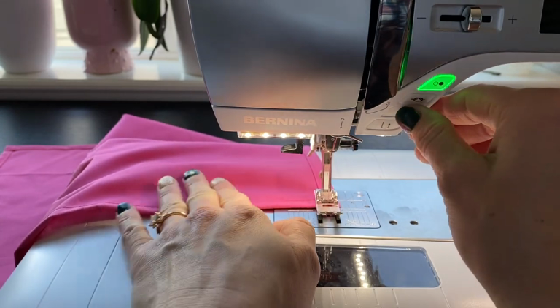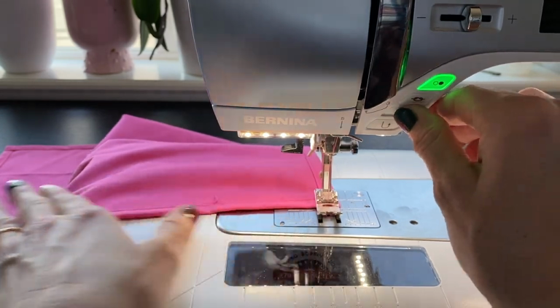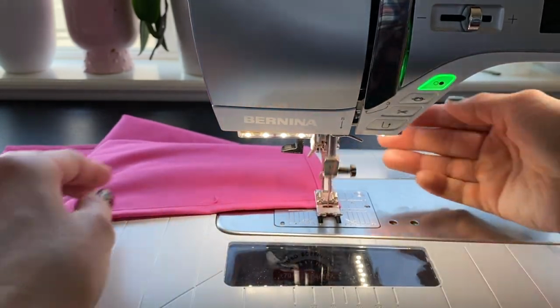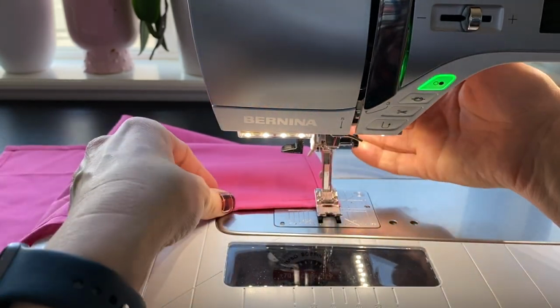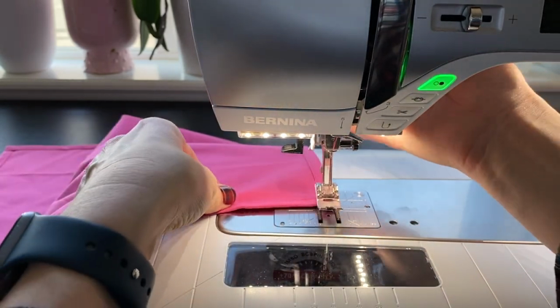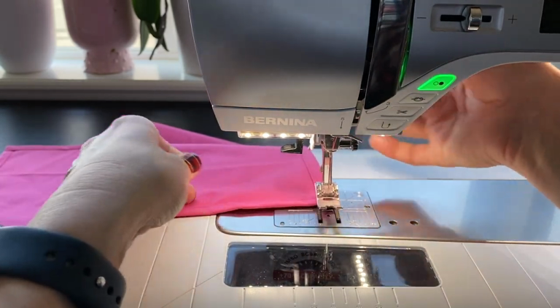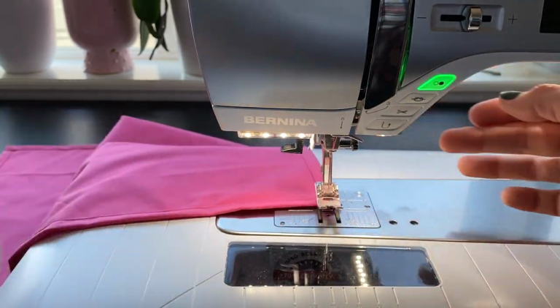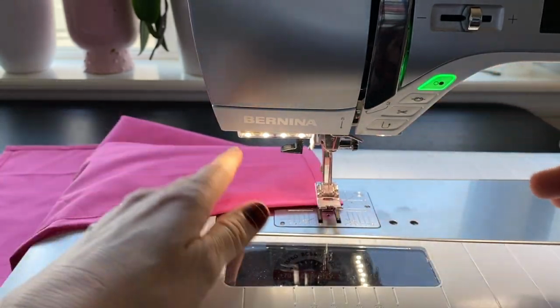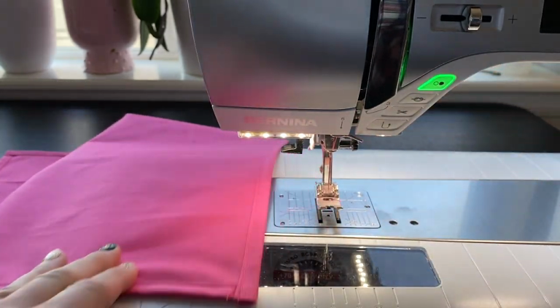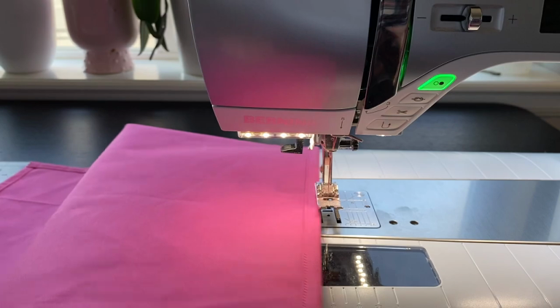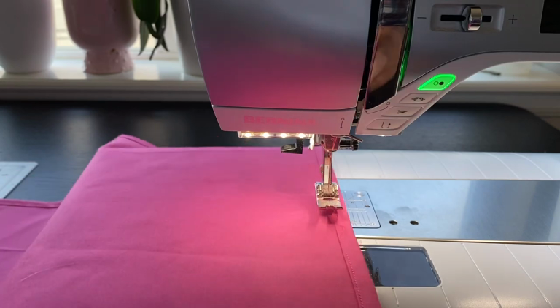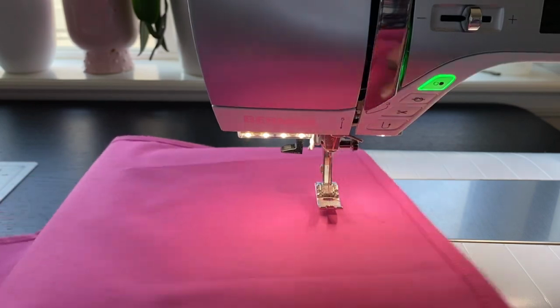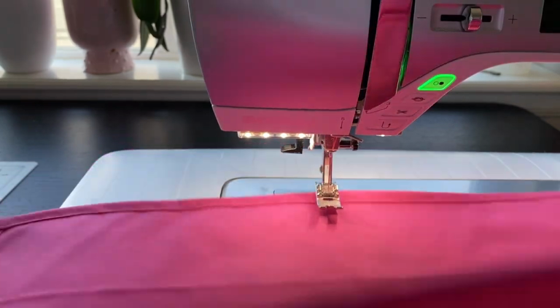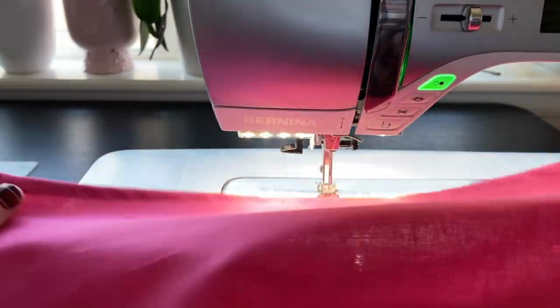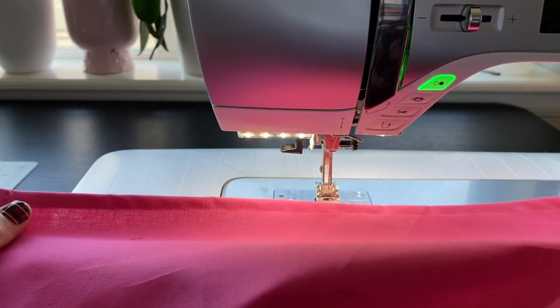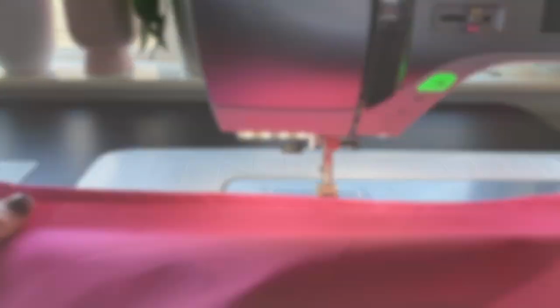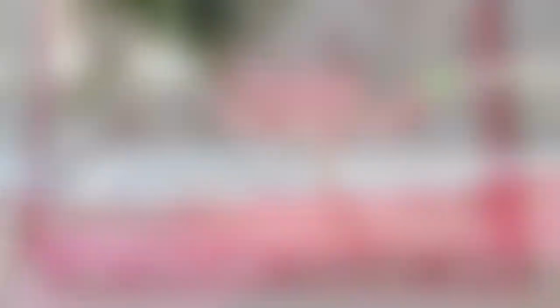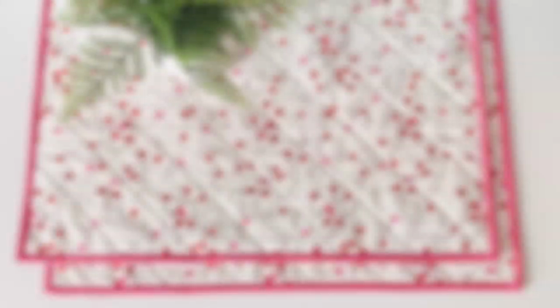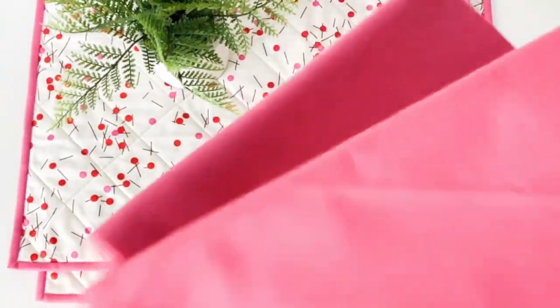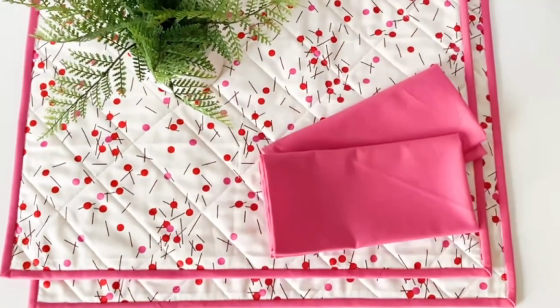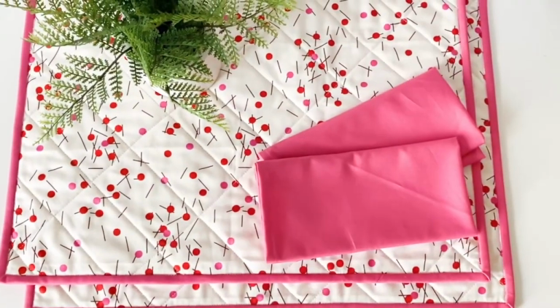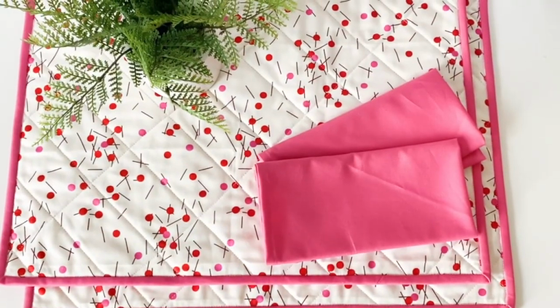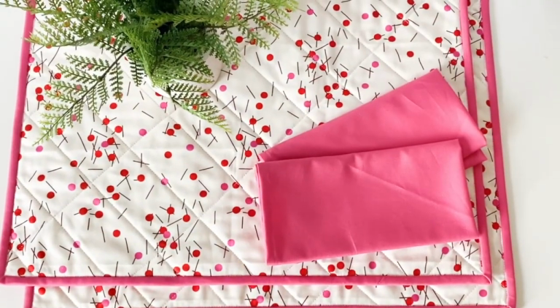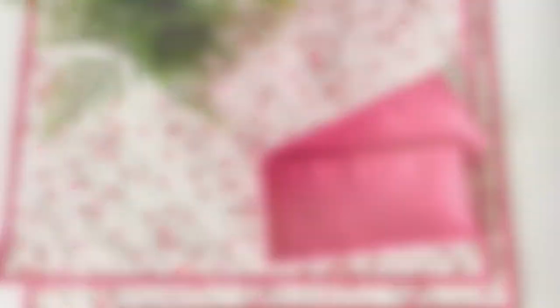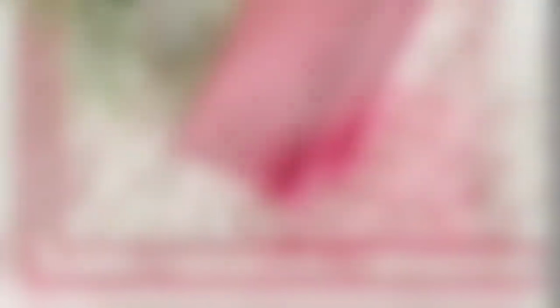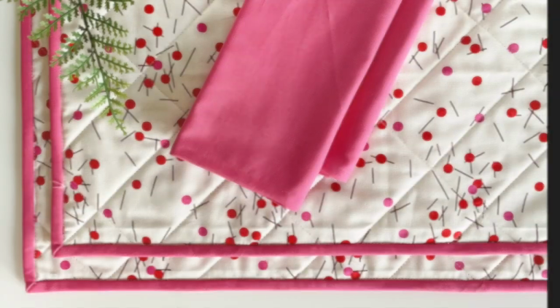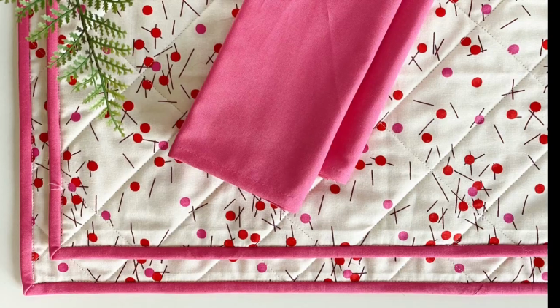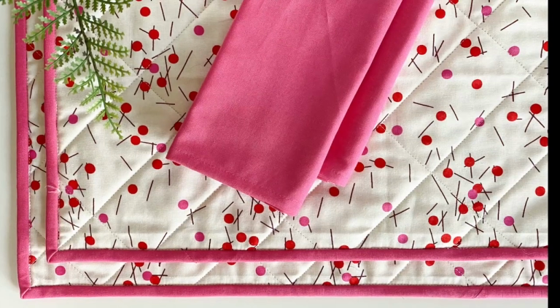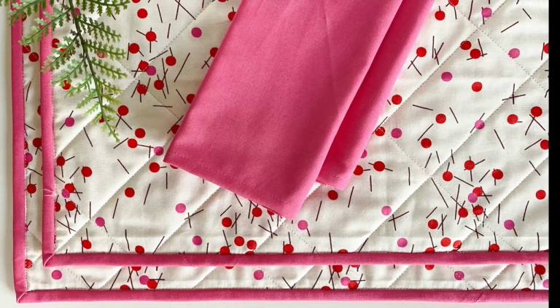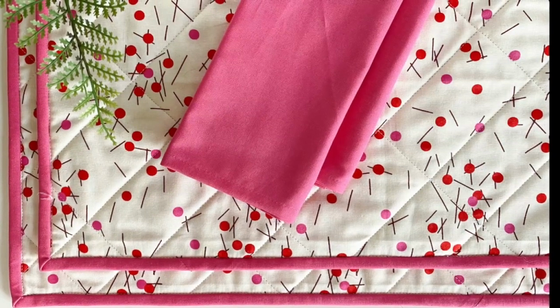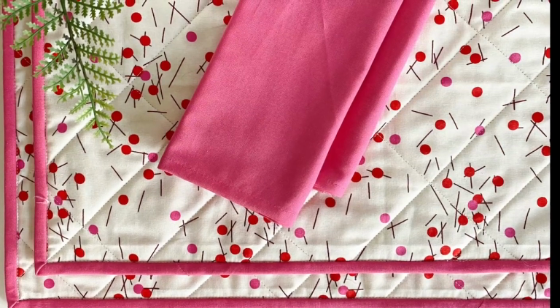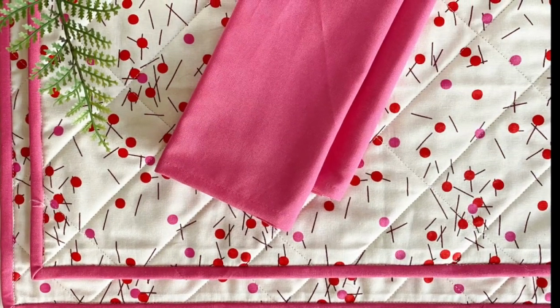Thank you so much for watching. I hope you enjoyed this tutorial. And don't forget to watch the sister video that goes along with this to learn how to make quilted placemats to coordinate with your cloth napkins.